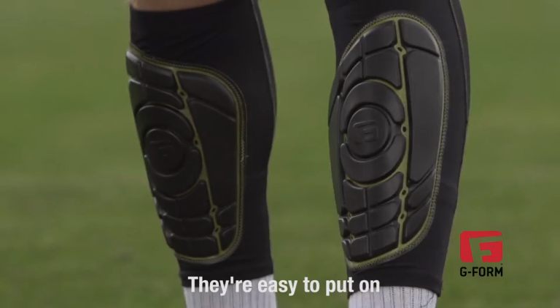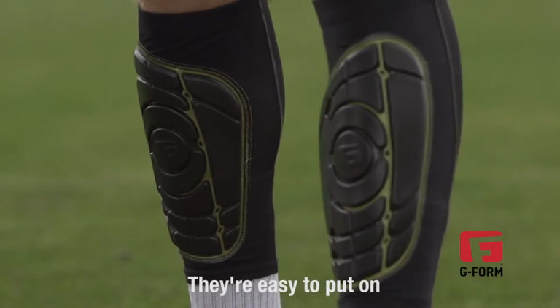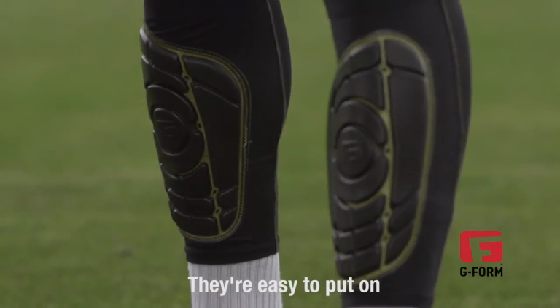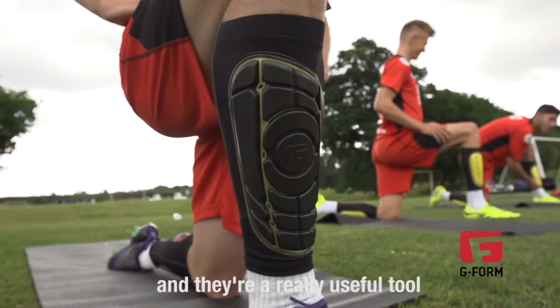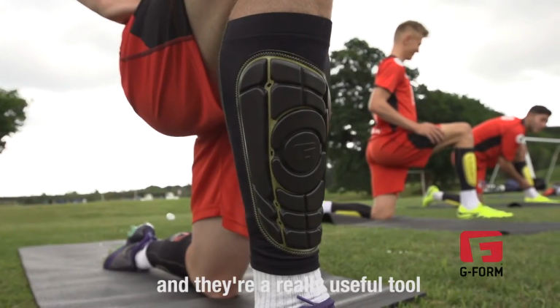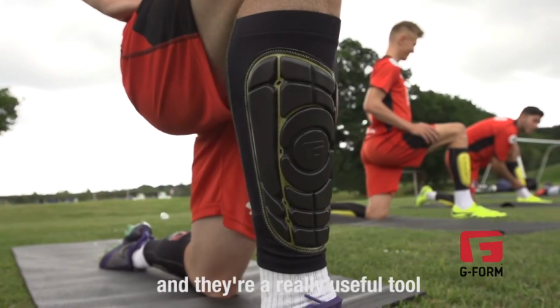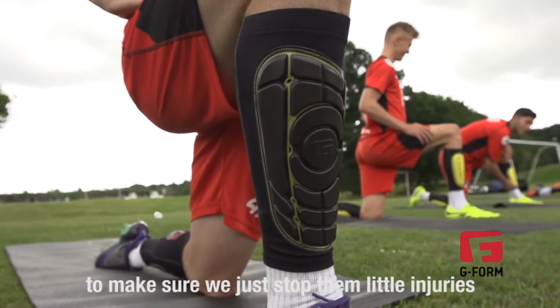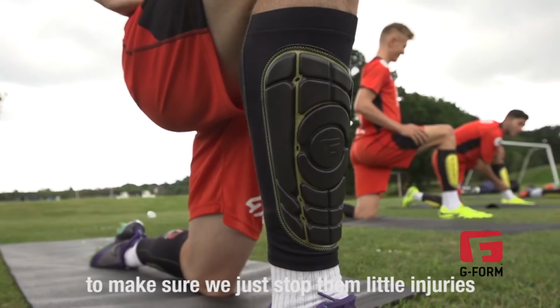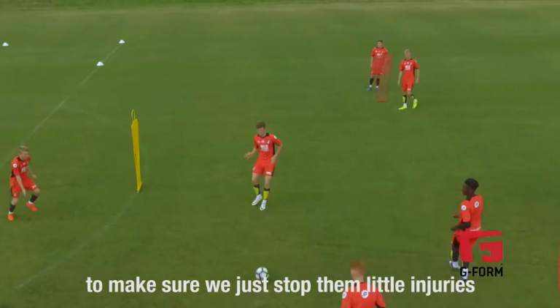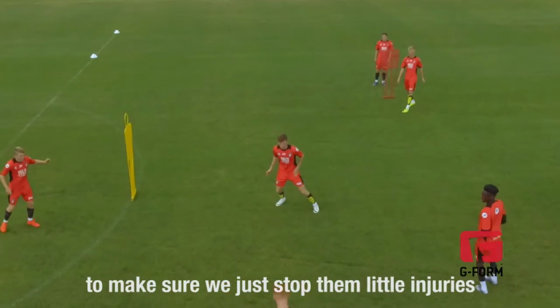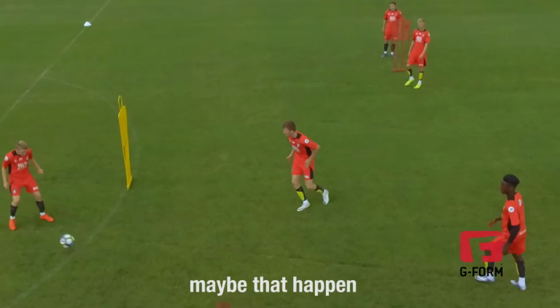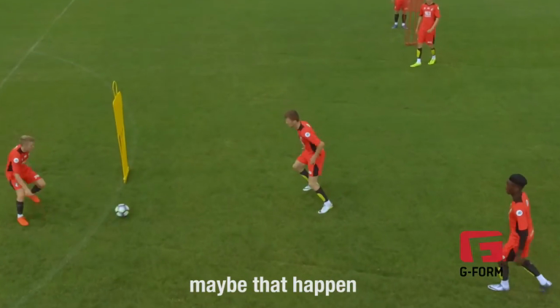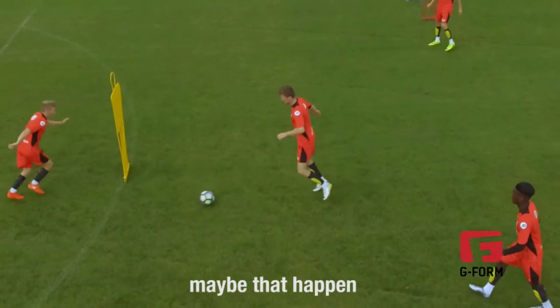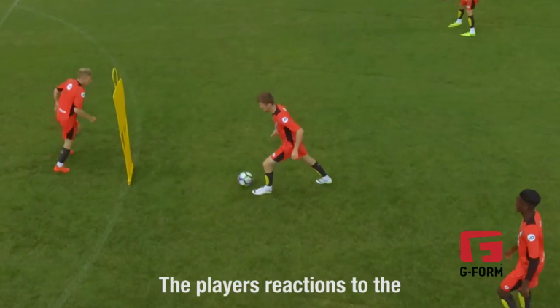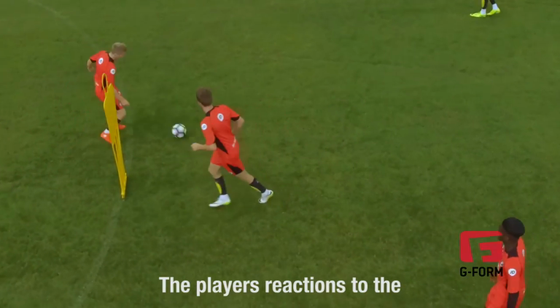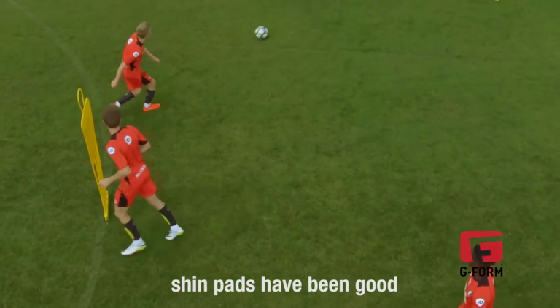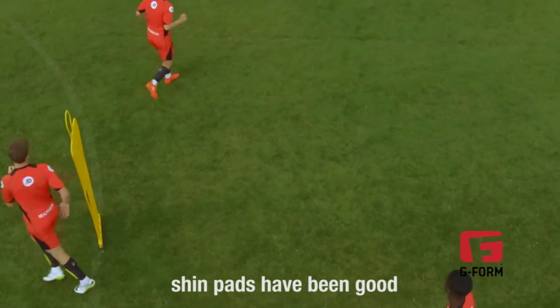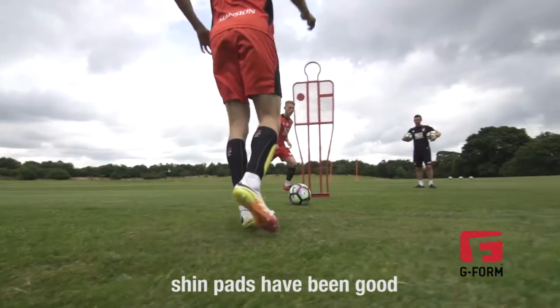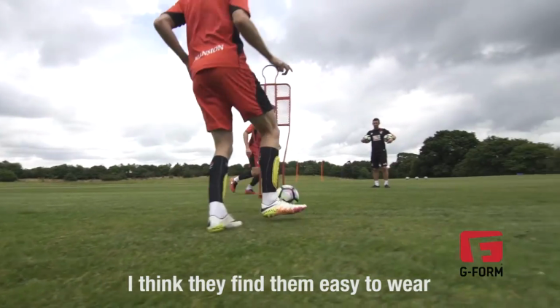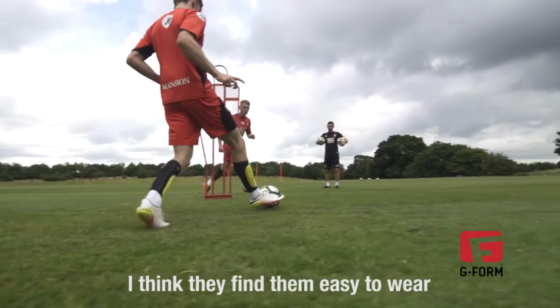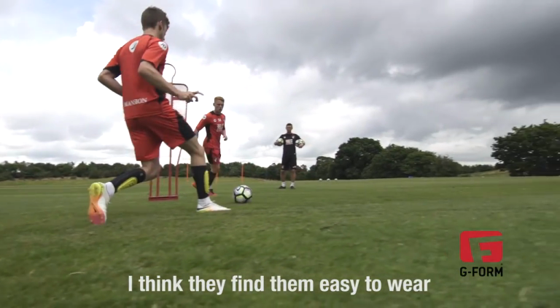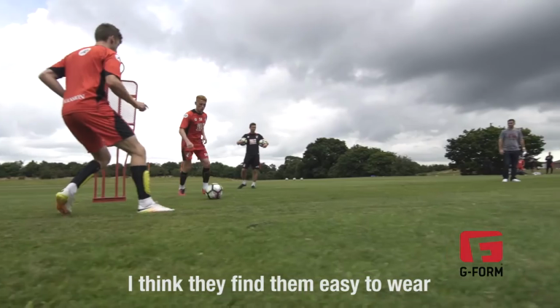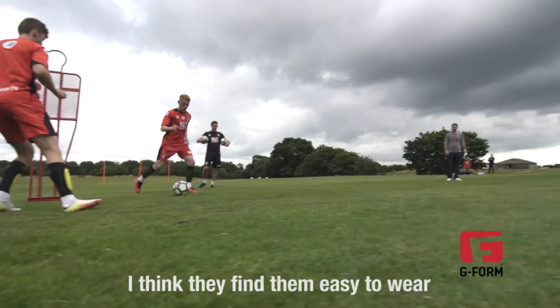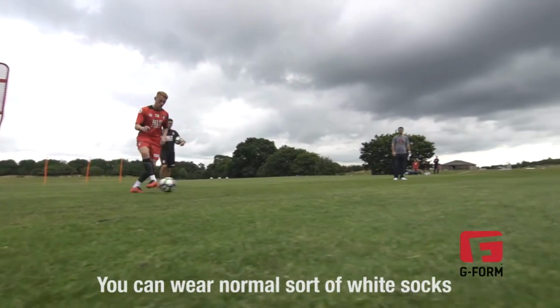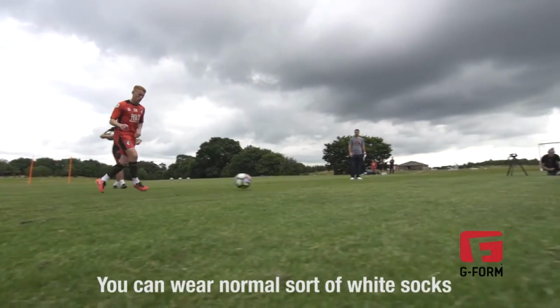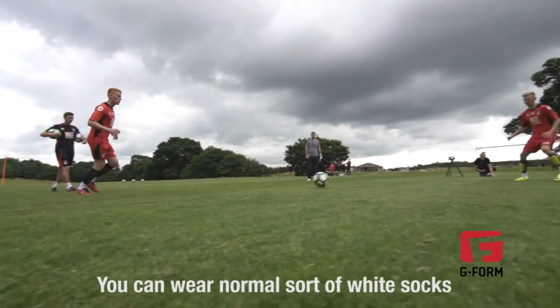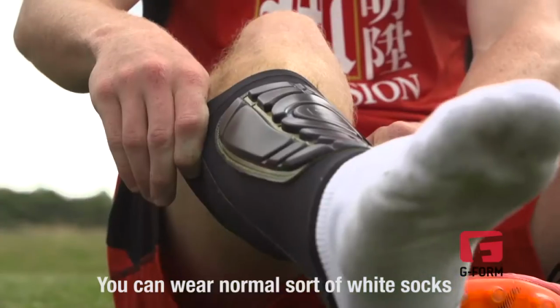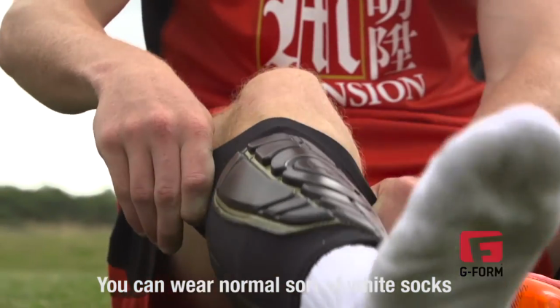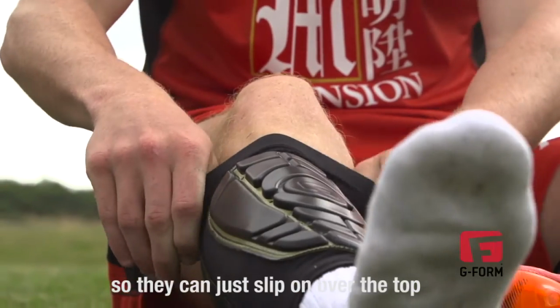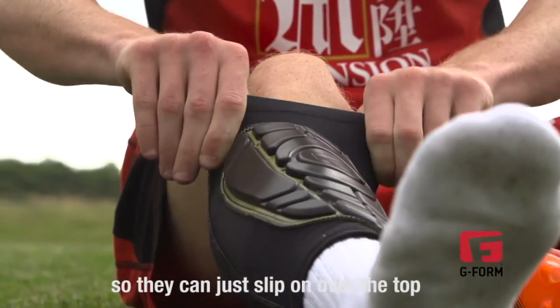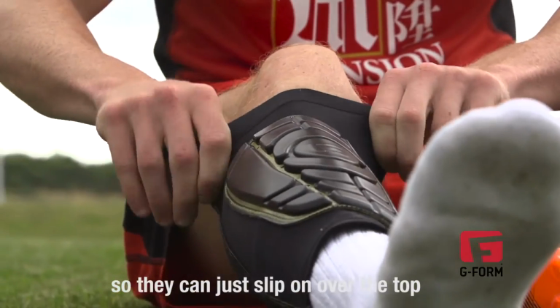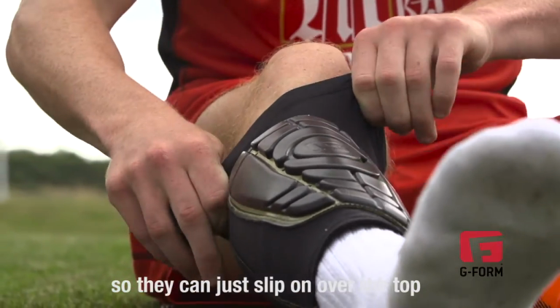They're easy to put on and they're a real useful tool to make sure we just stop those little injuries that might happen. The players' reaction to the shin pads has been good. I think they find them easy to wear — you can wear normal white socks so they can just slip on over the top.